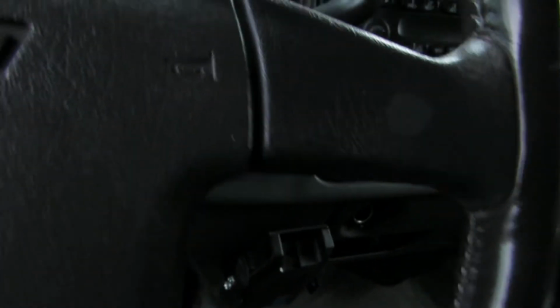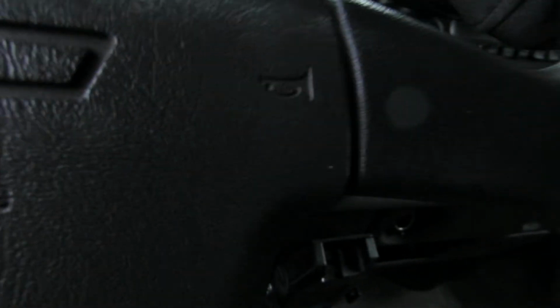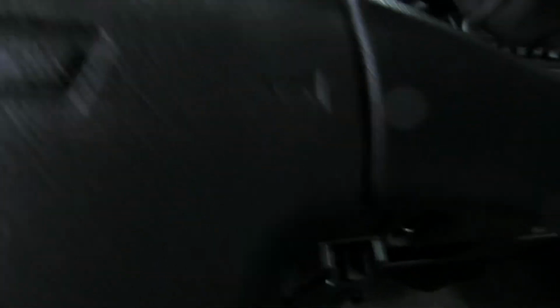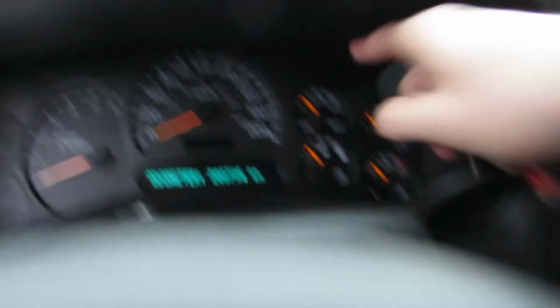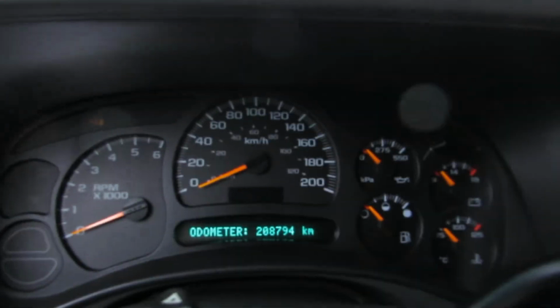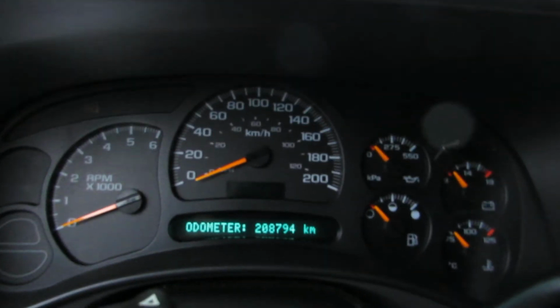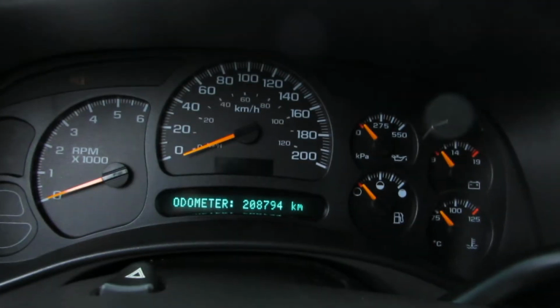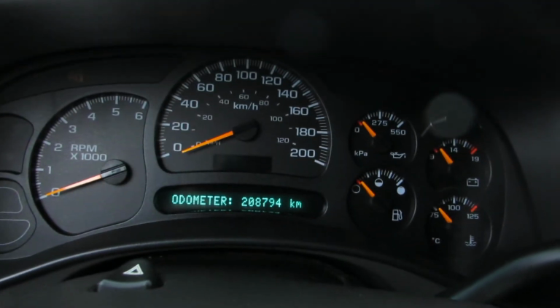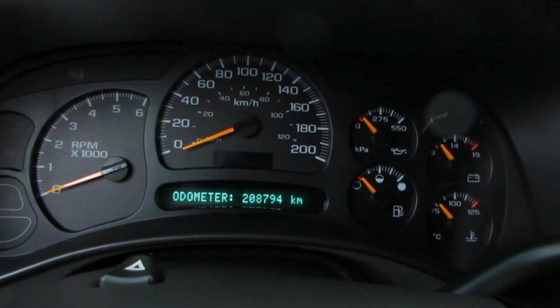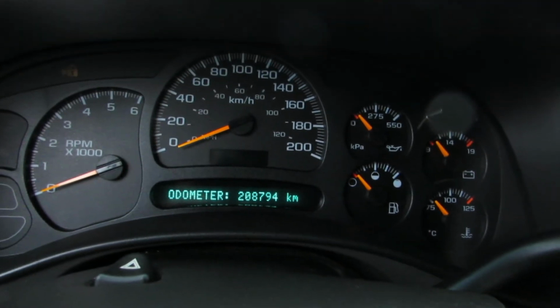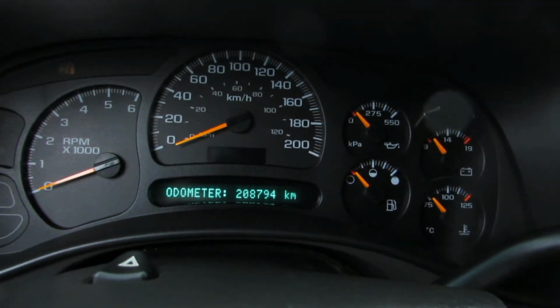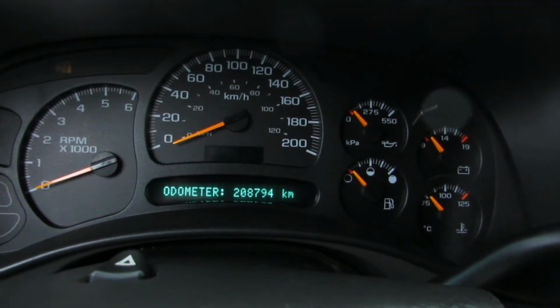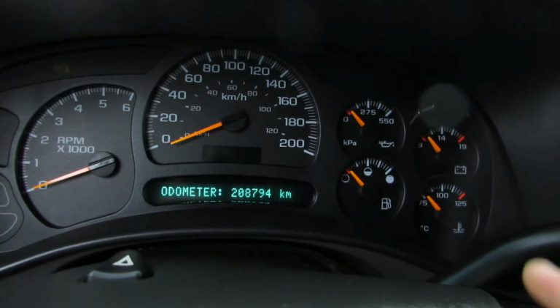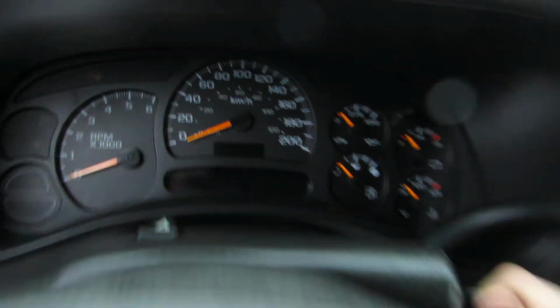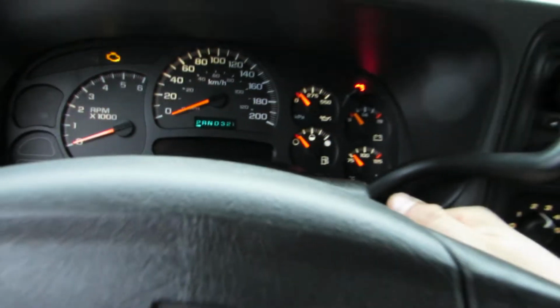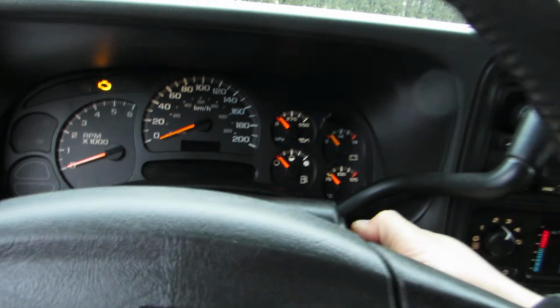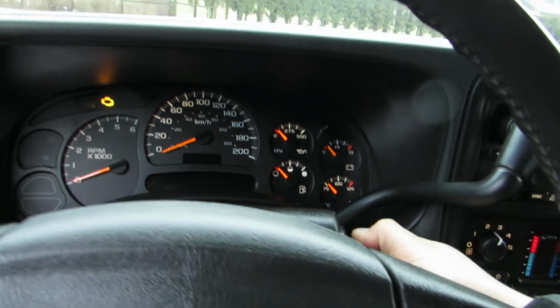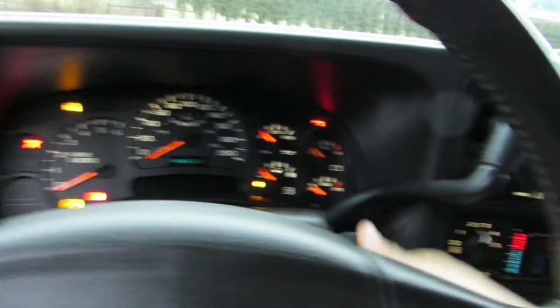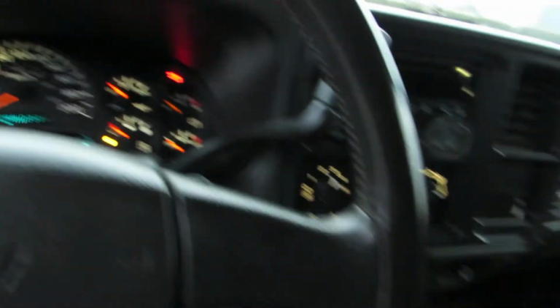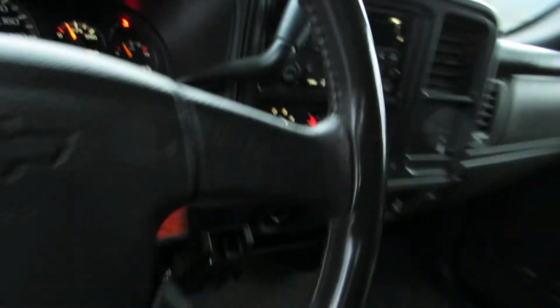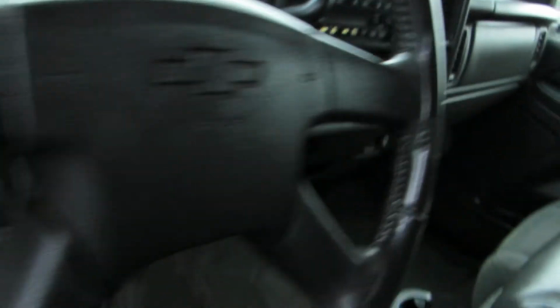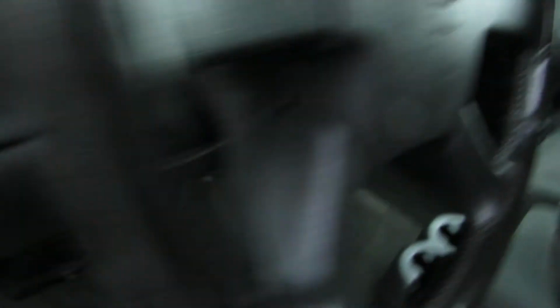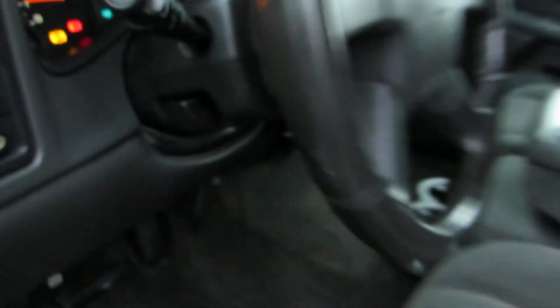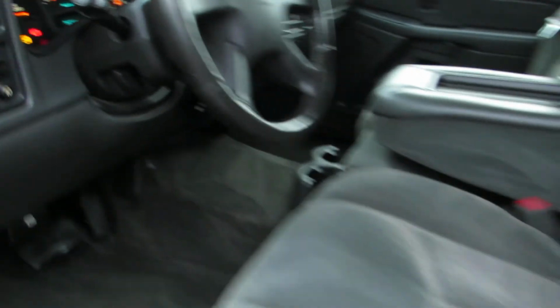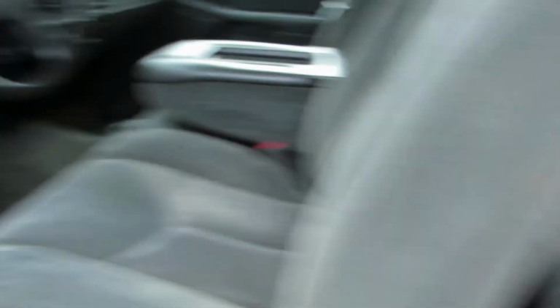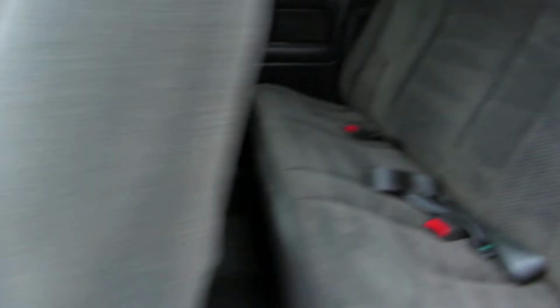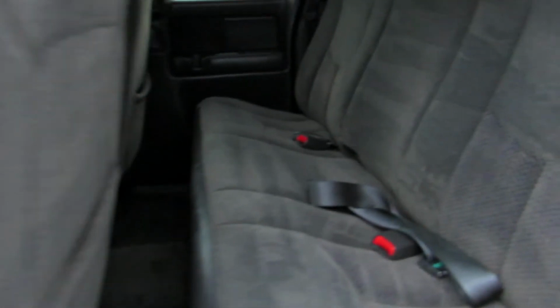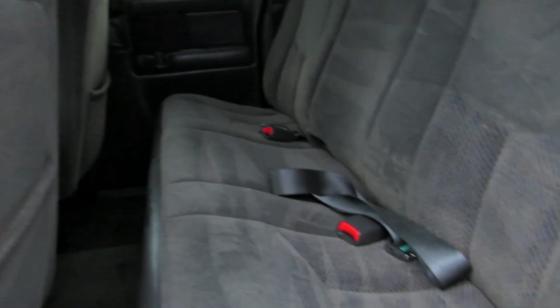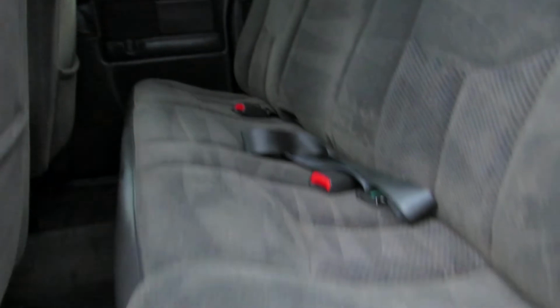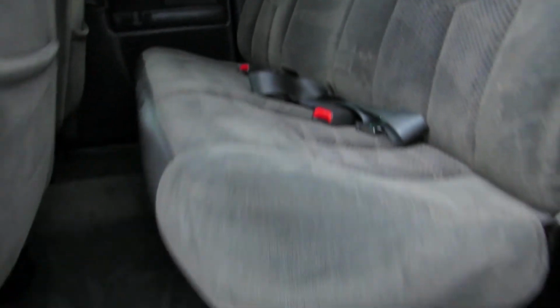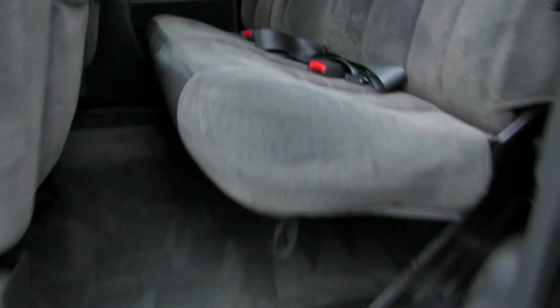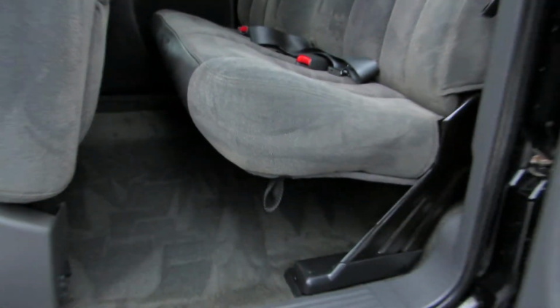For mileage, this truck has 208,794 kilometres. Inside and out, it's in great condition.